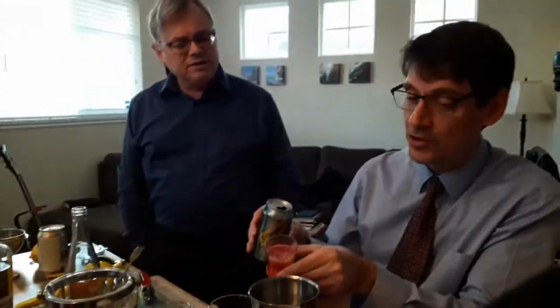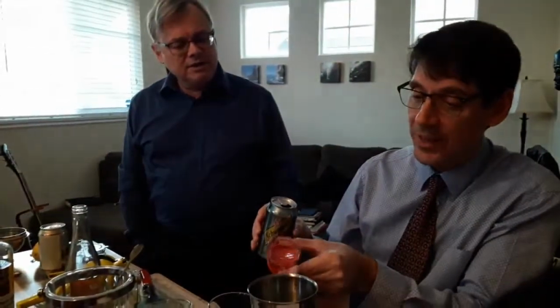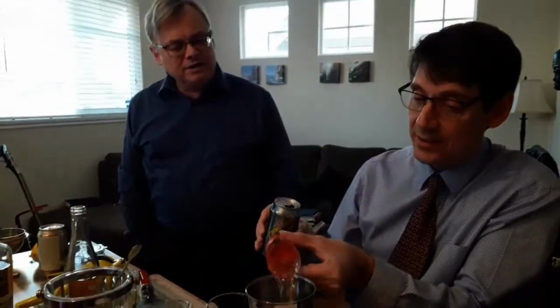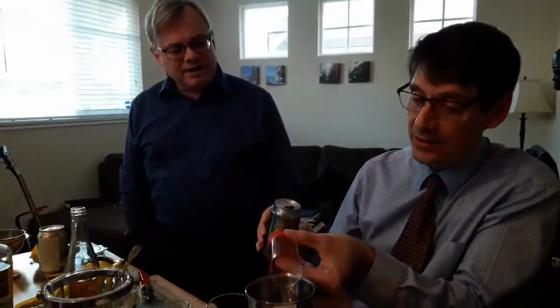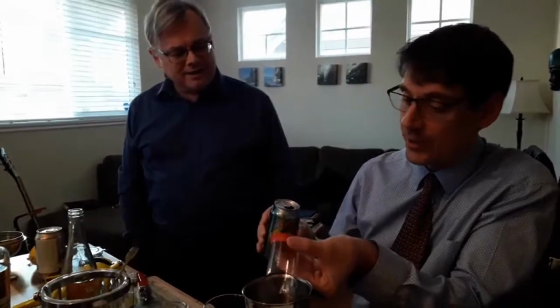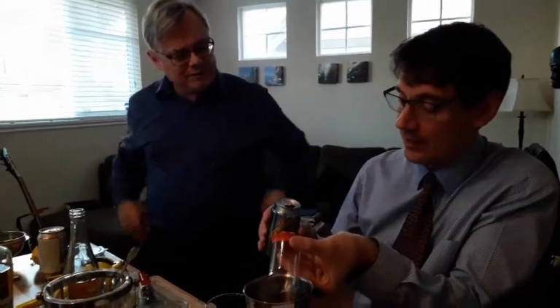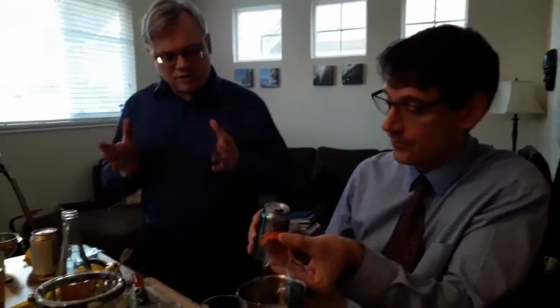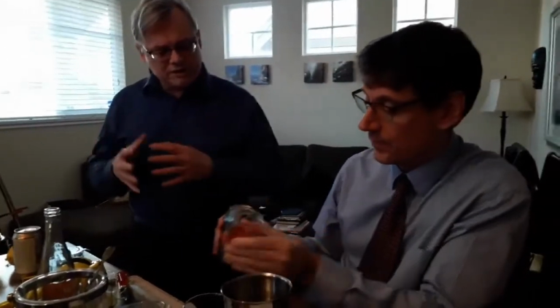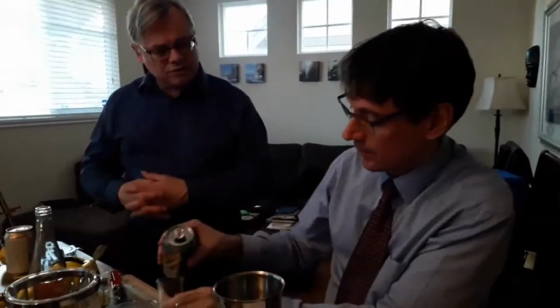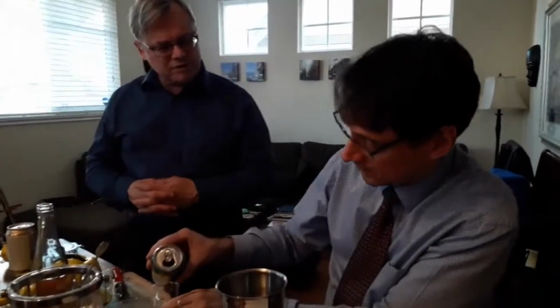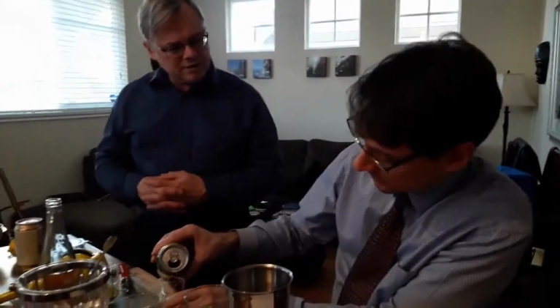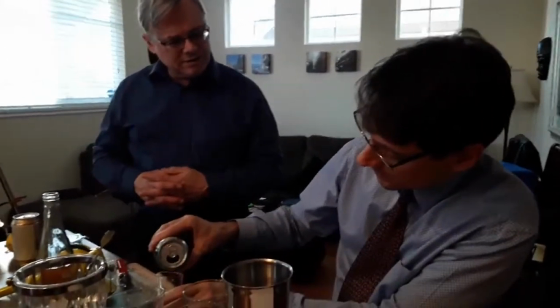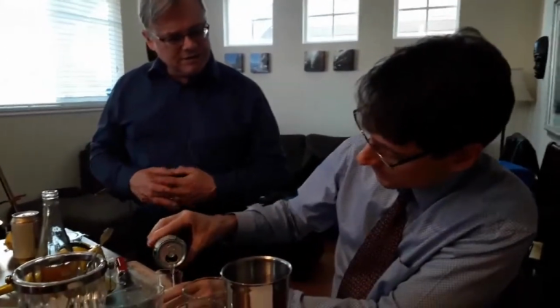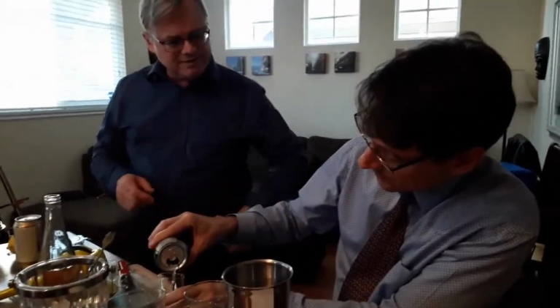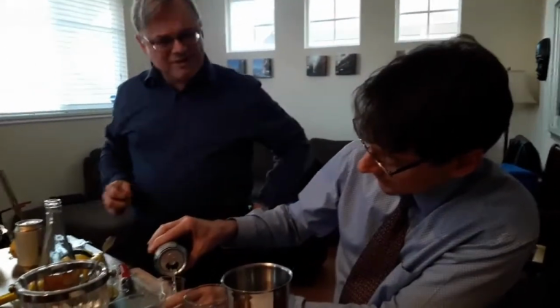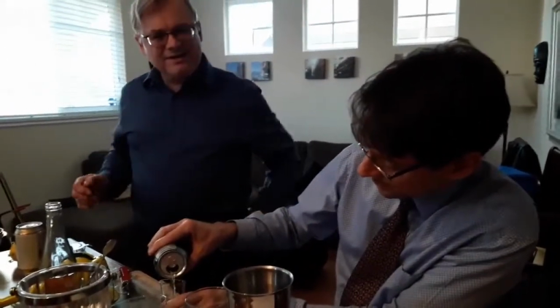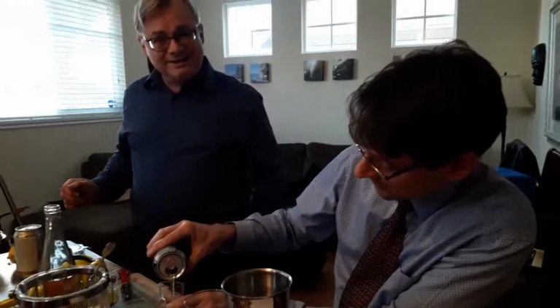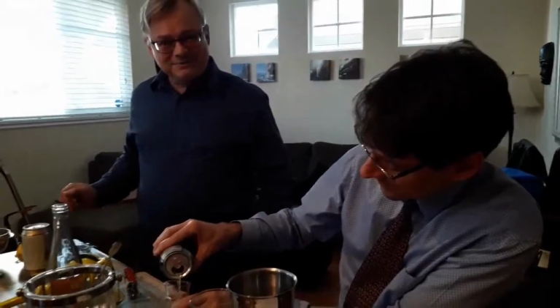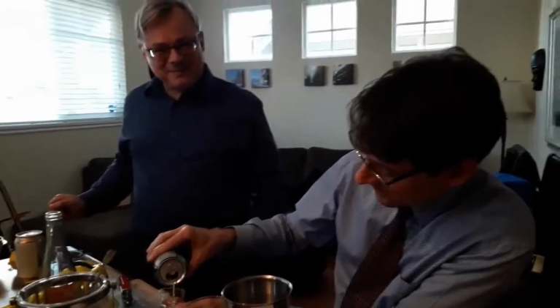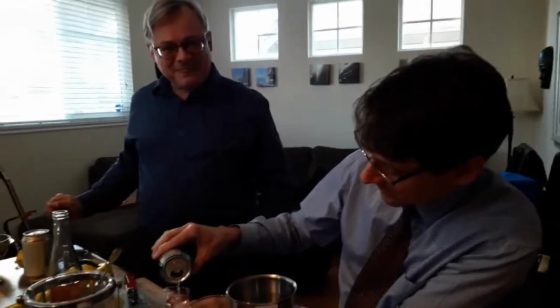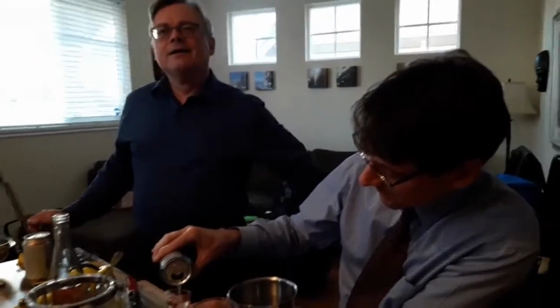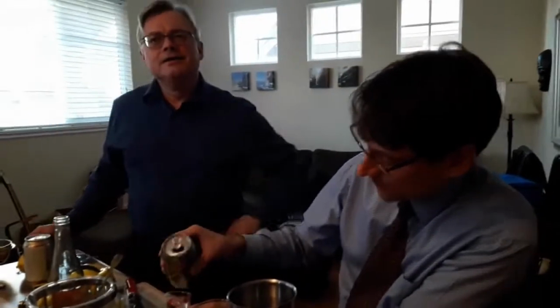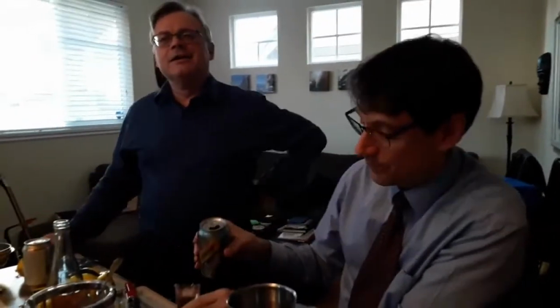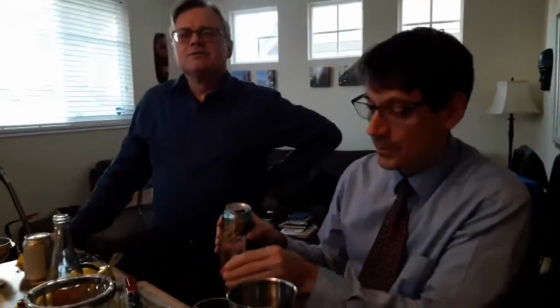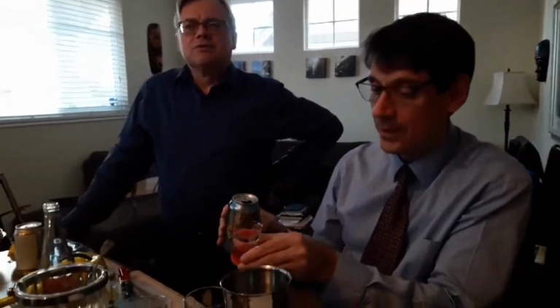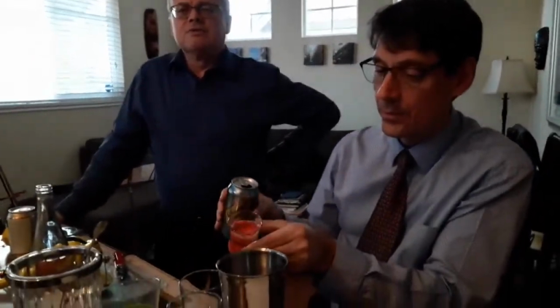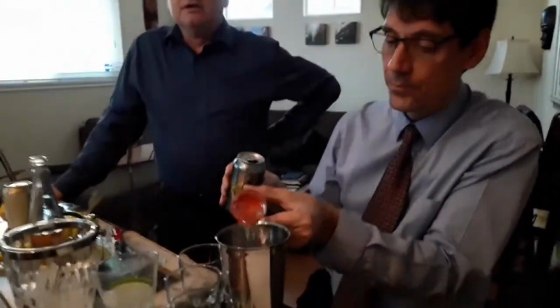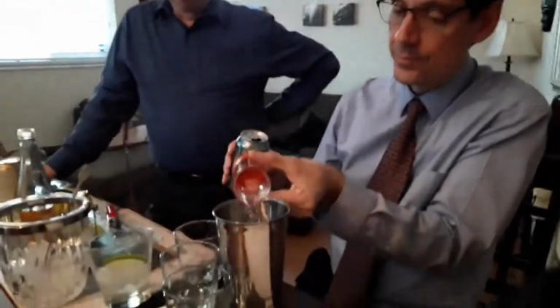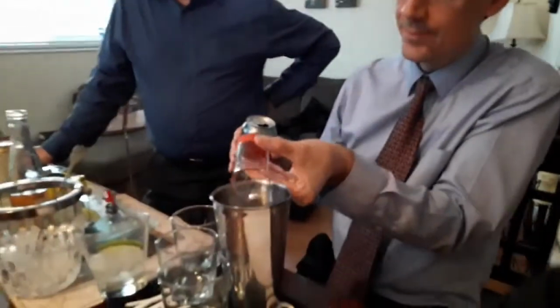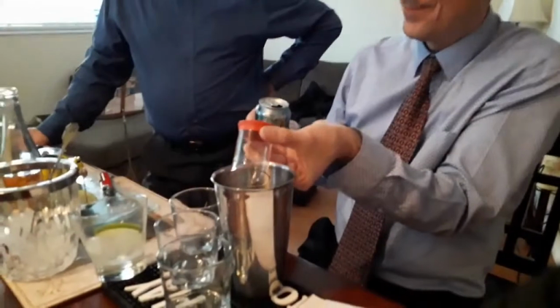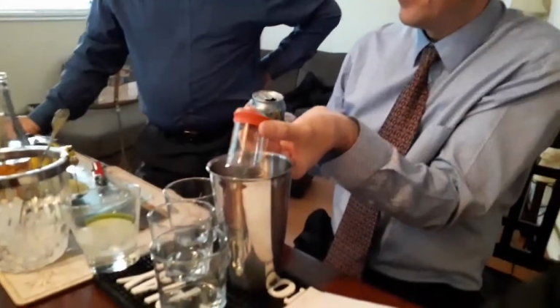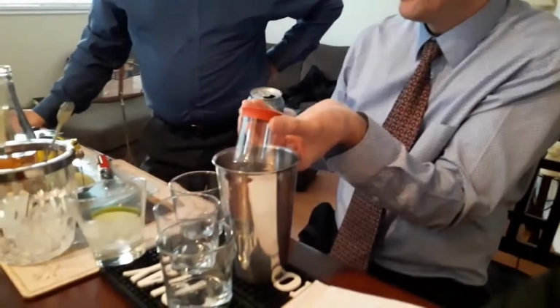Maybe we should have put that in there. Yeah, we need more cocktails with cream soda. It would be great. Why don't you invent some? What feels good with cream soda? Root beer.